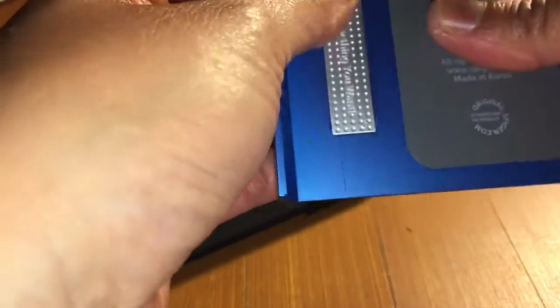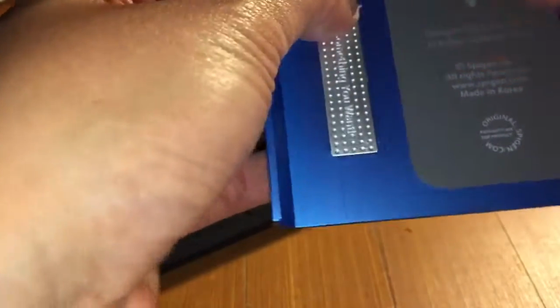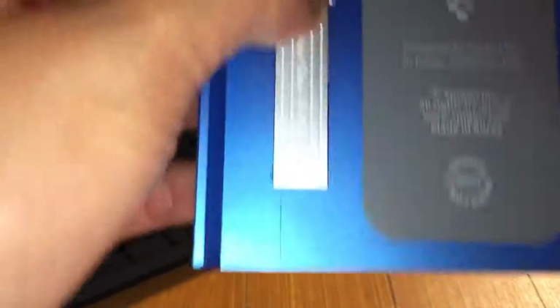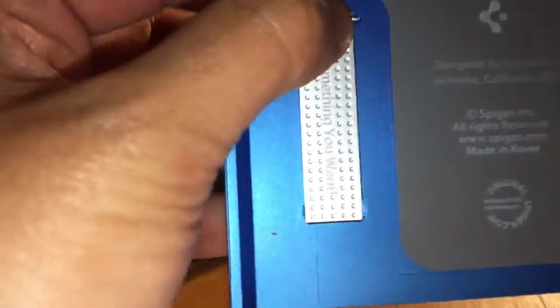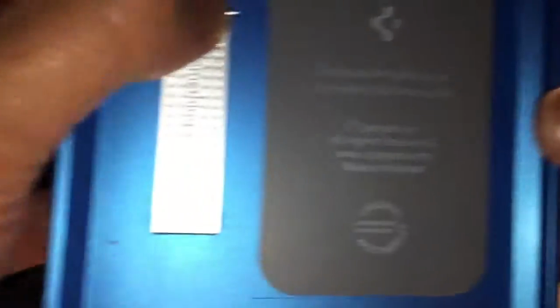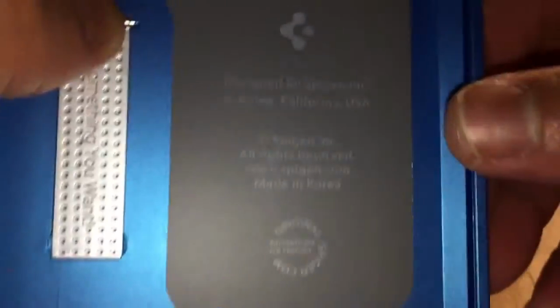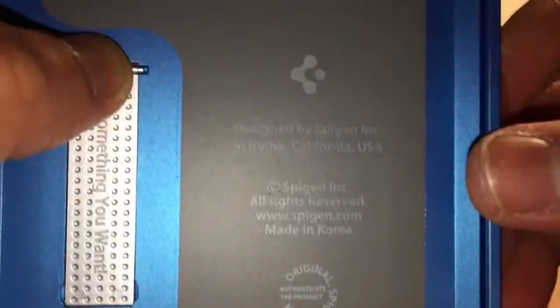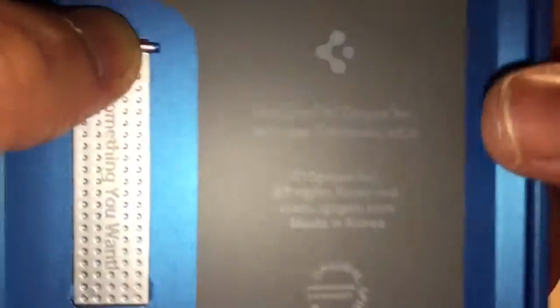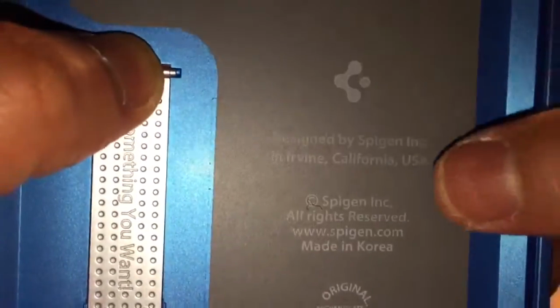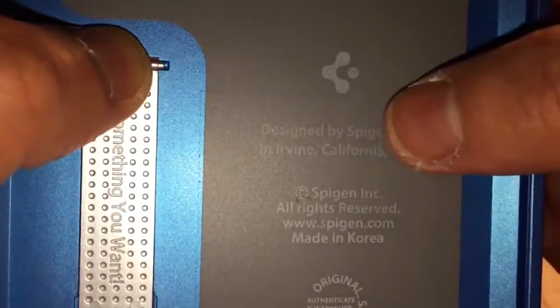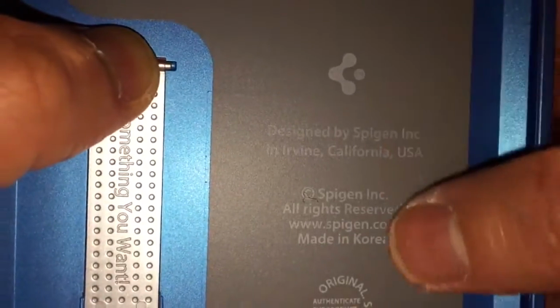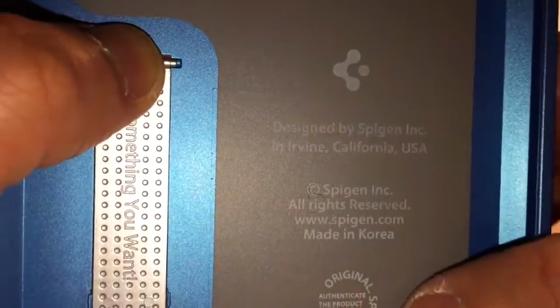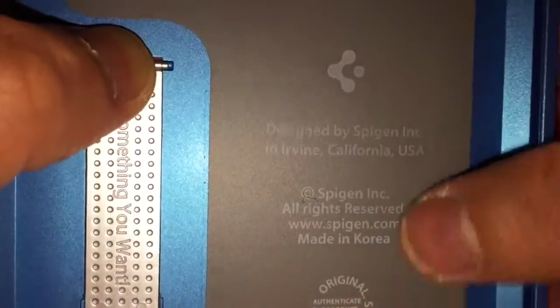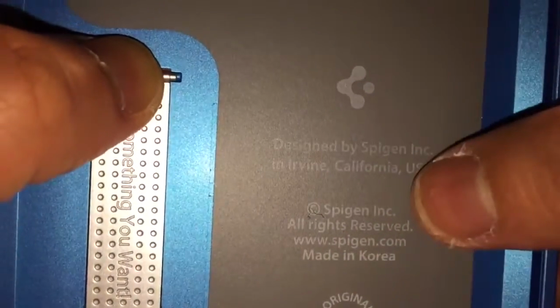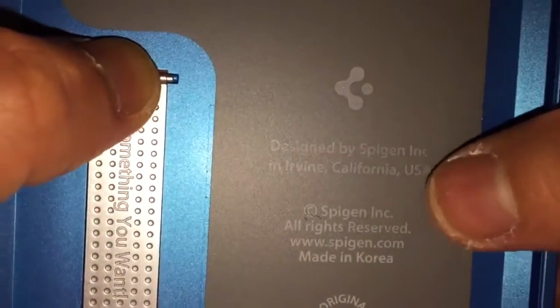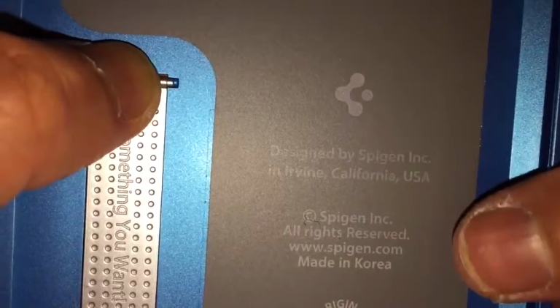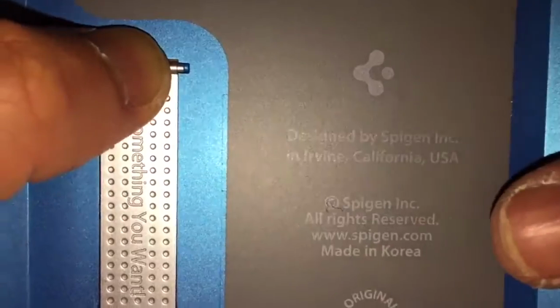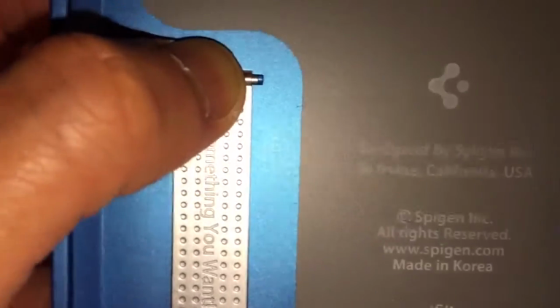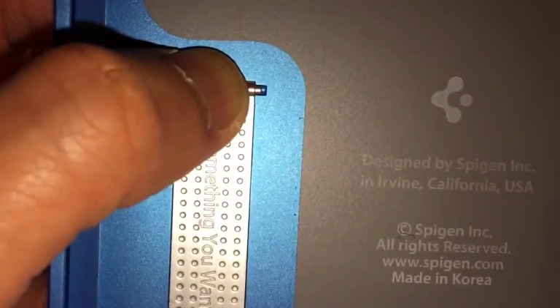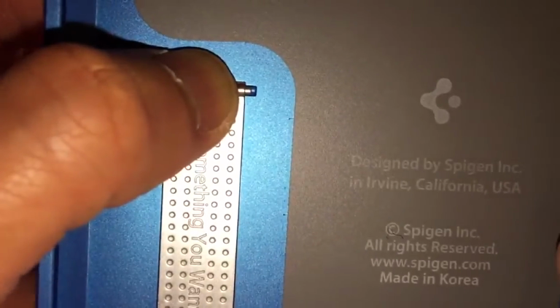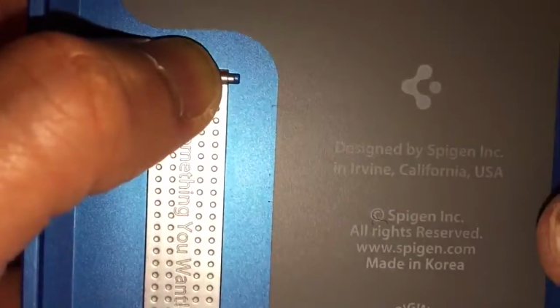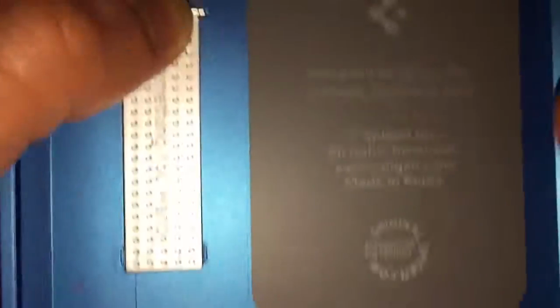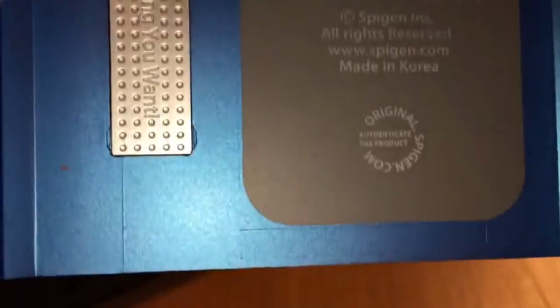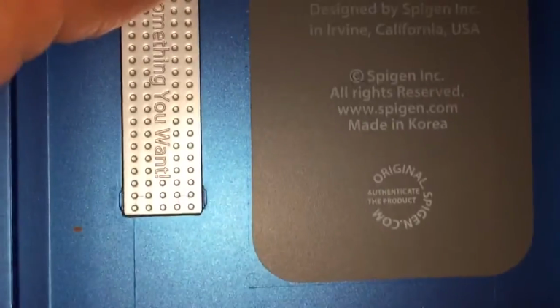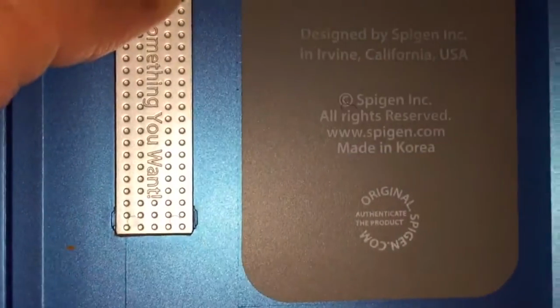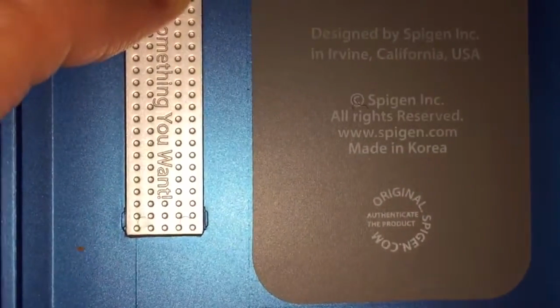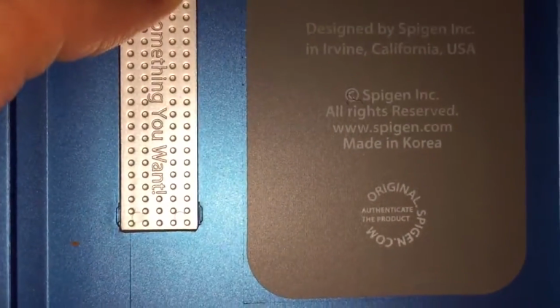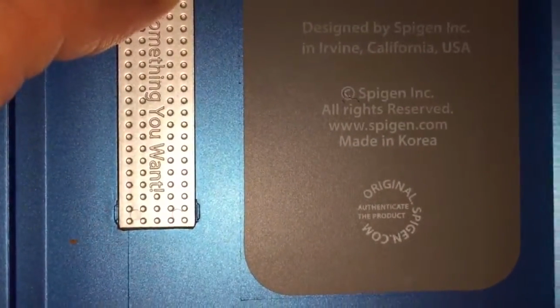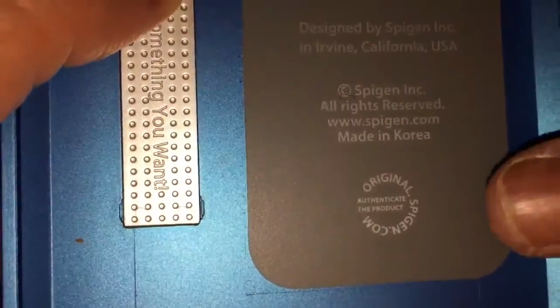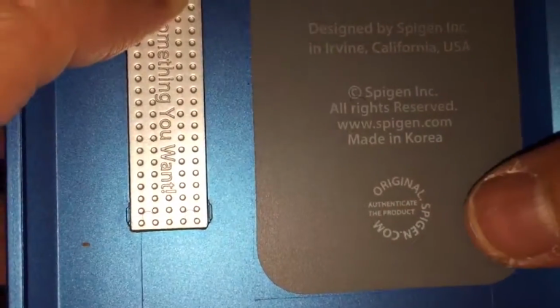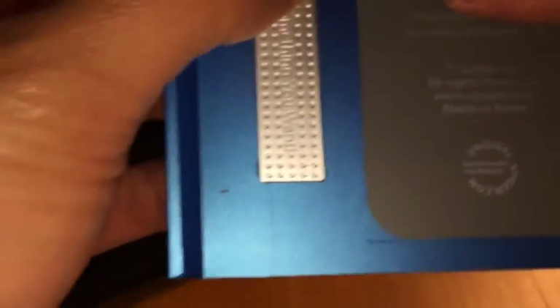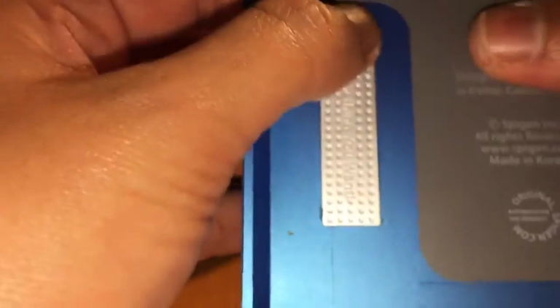Another thing you need to look for is this — make sure it's original. It's just right here.